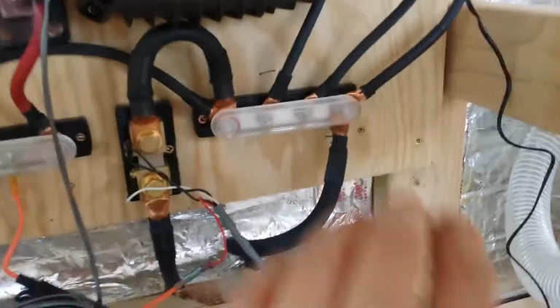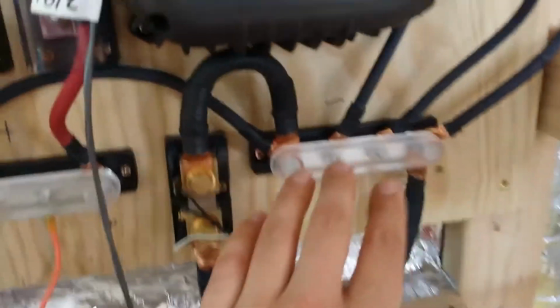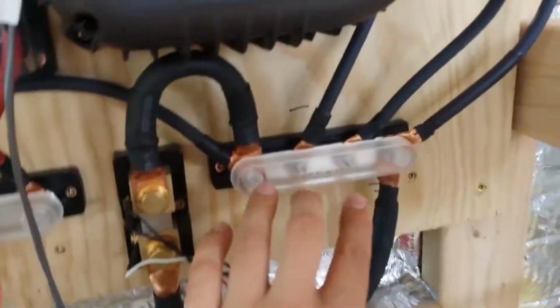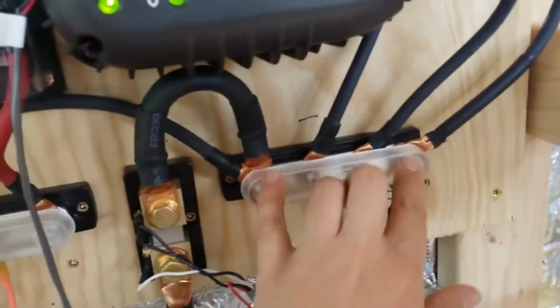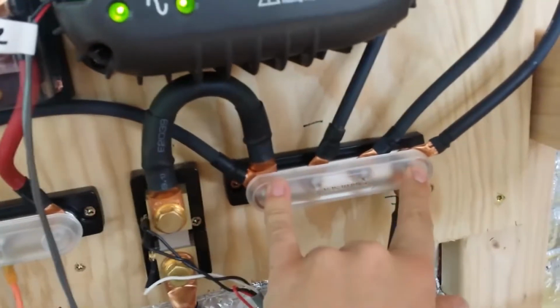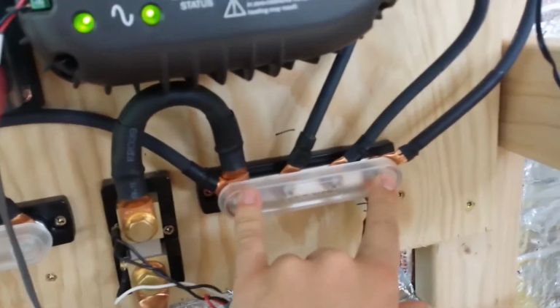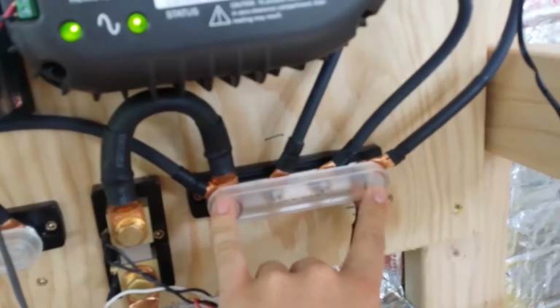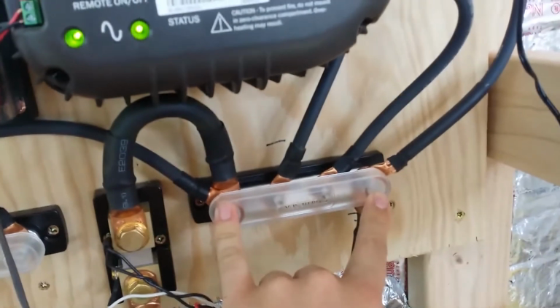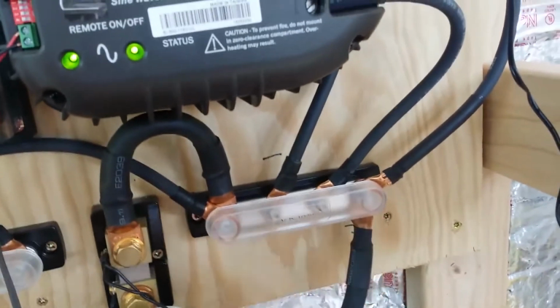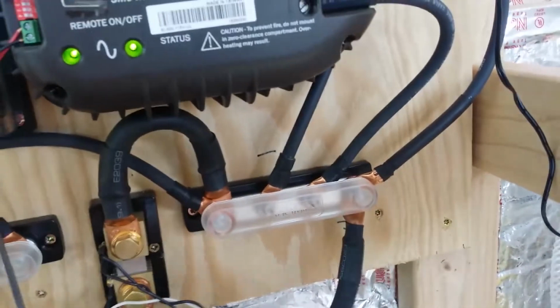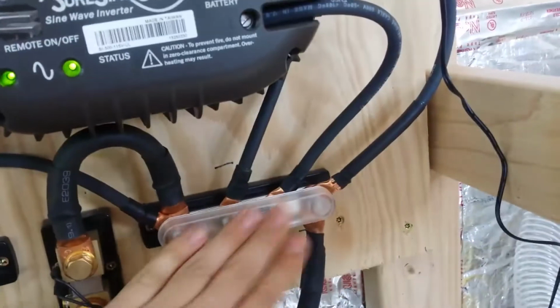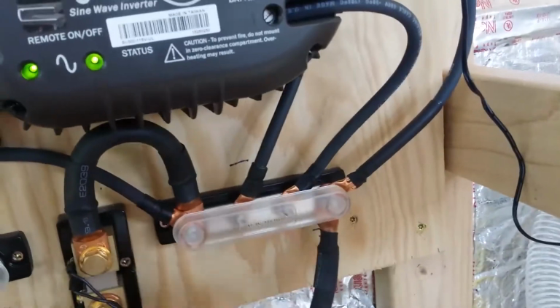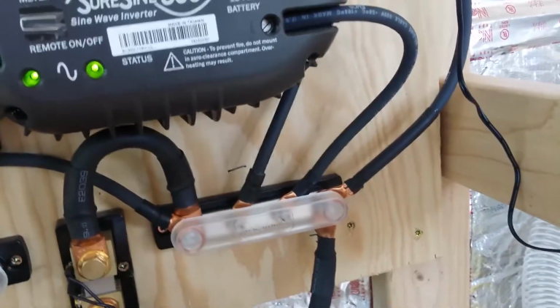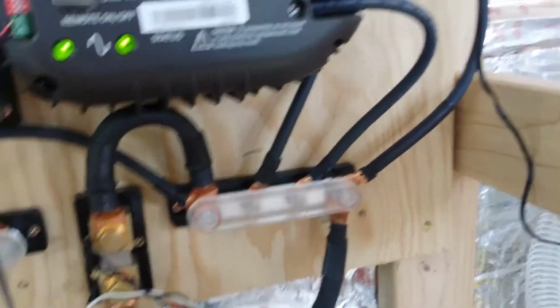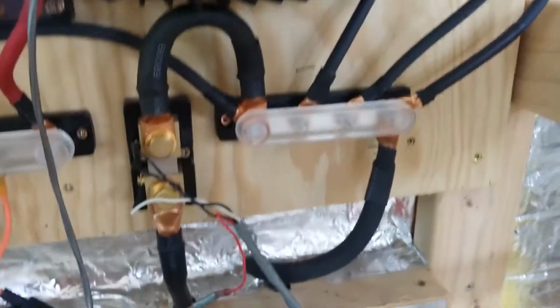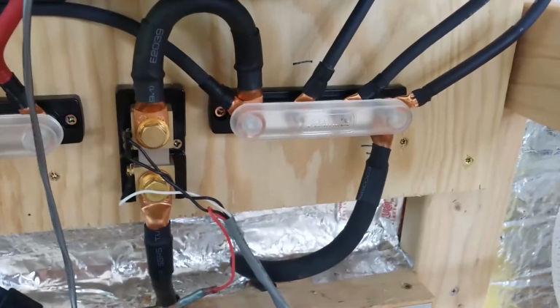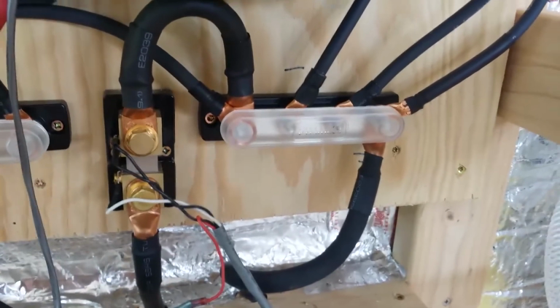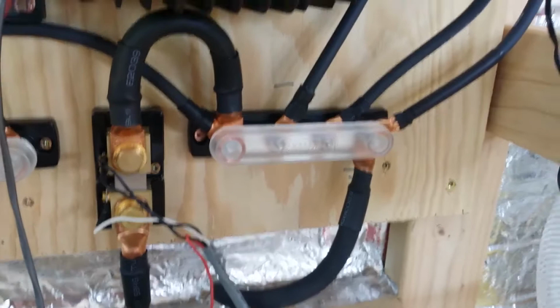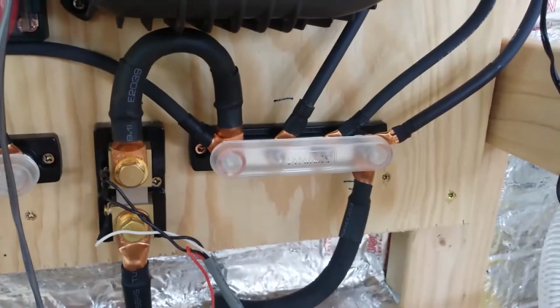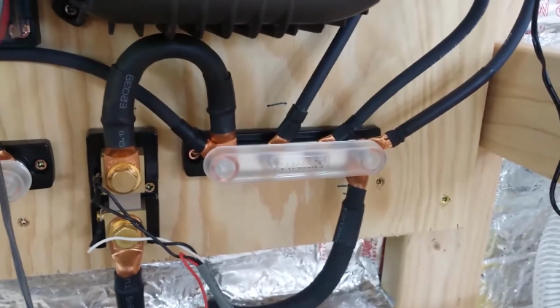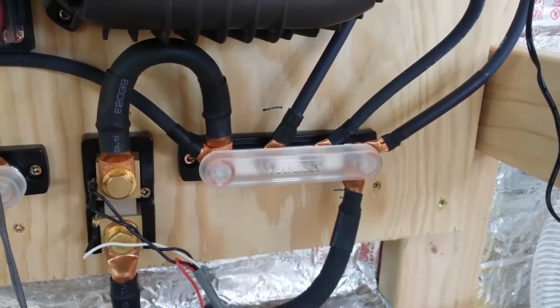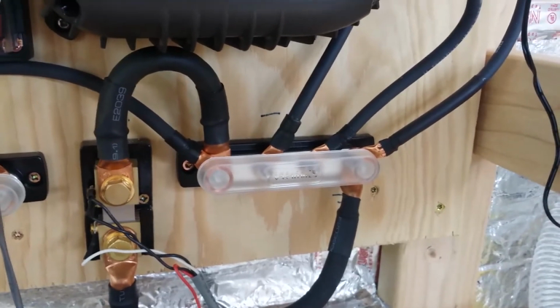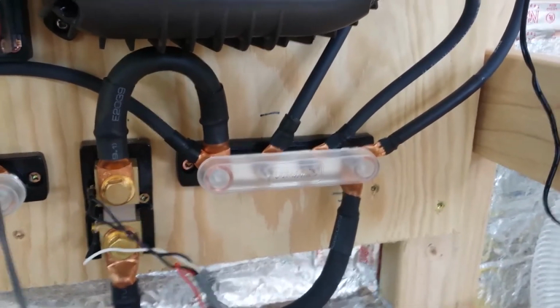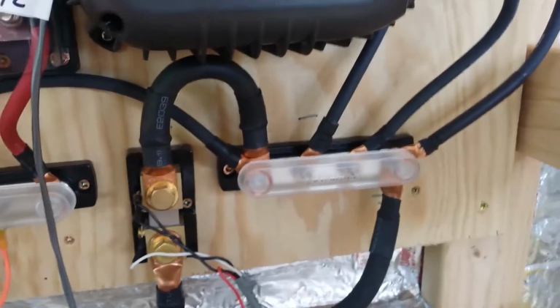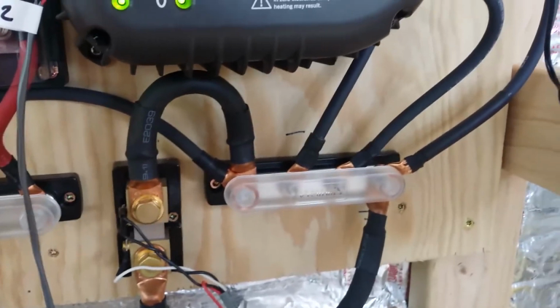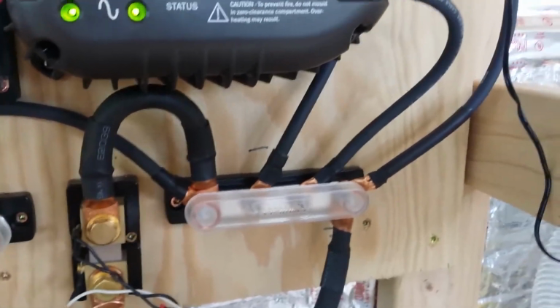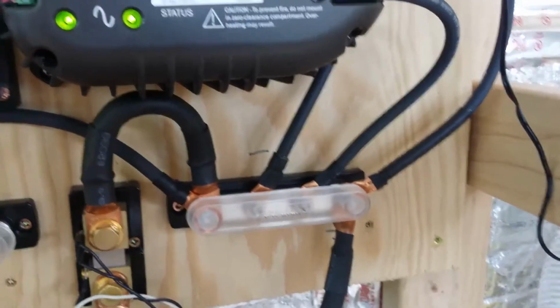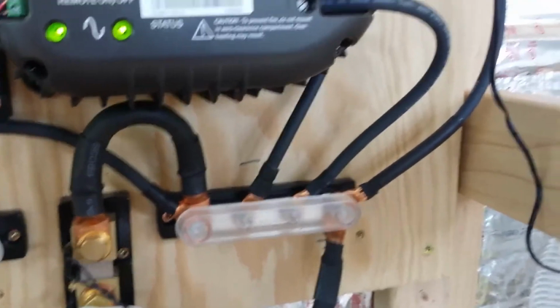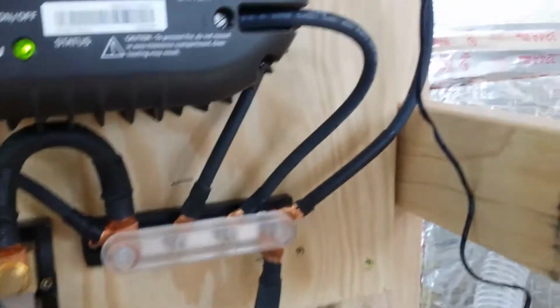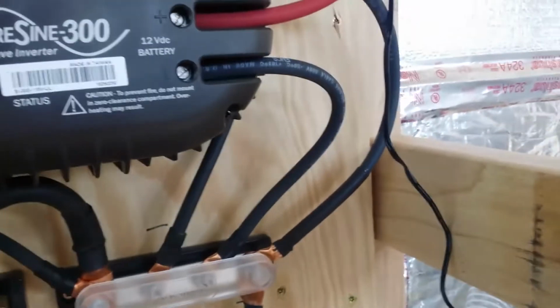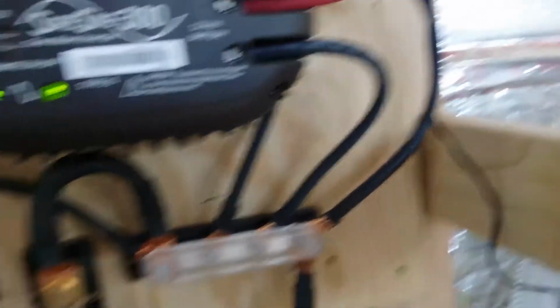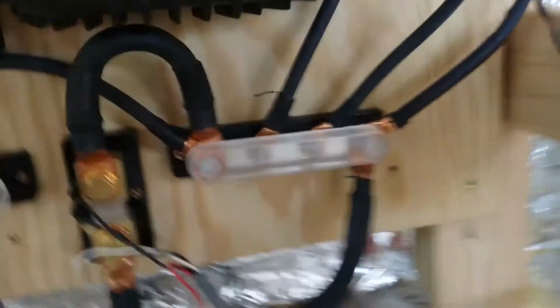Also if you recall, this negative bus bar was broken and so I've replaced it with a brand new one. They're kind of cheapo things but as long as it's doing what I need it to do I'm happy, so that's where I'm at with that.